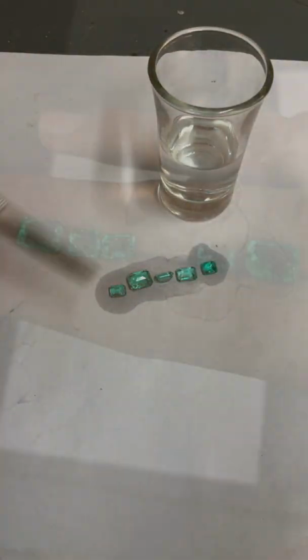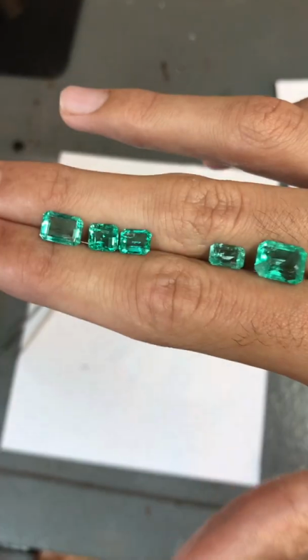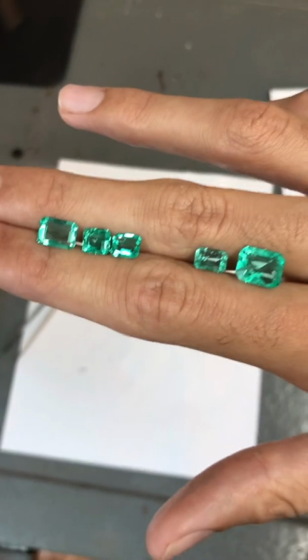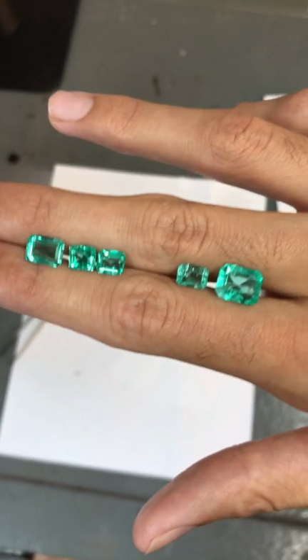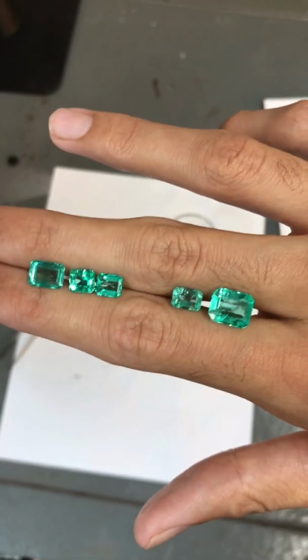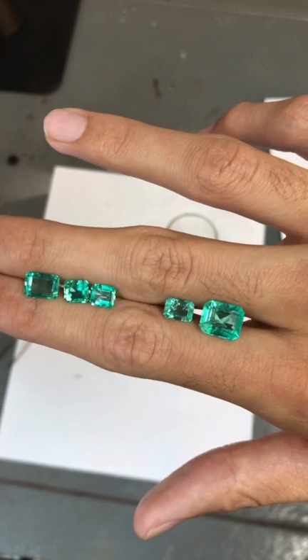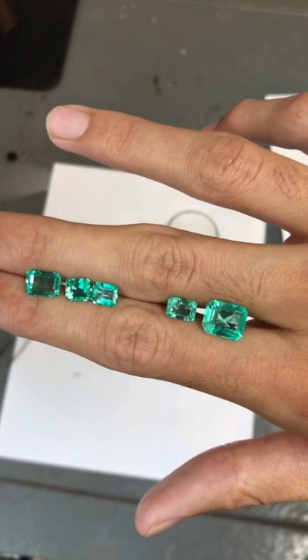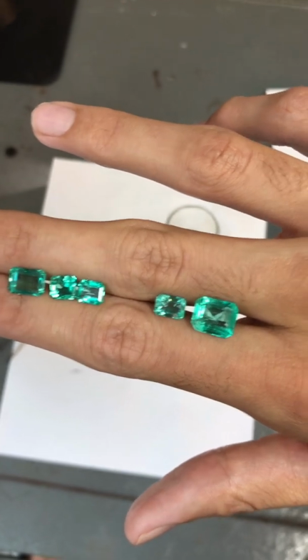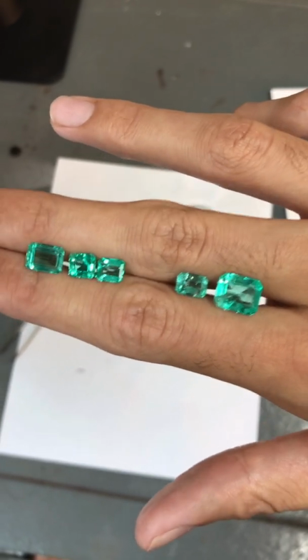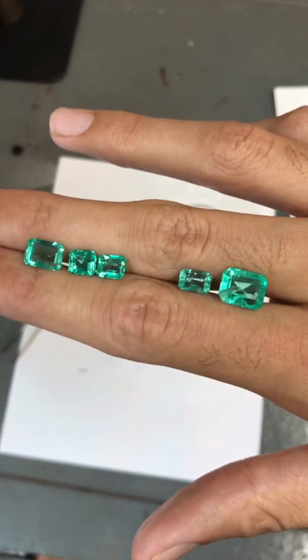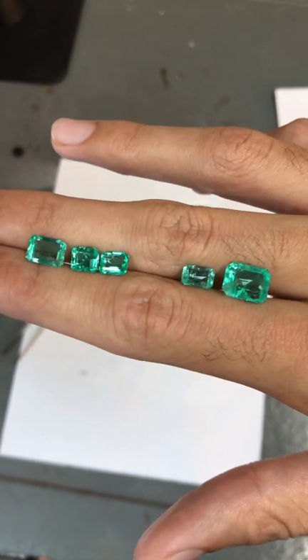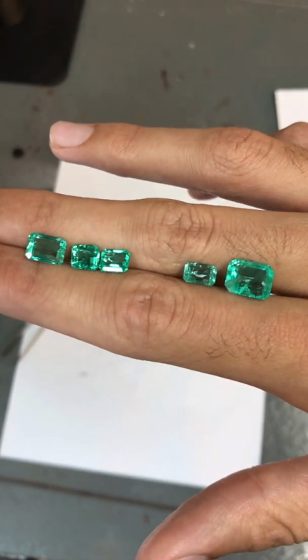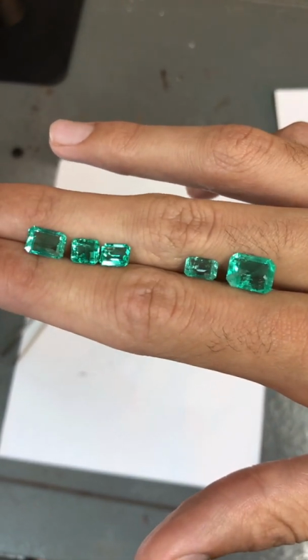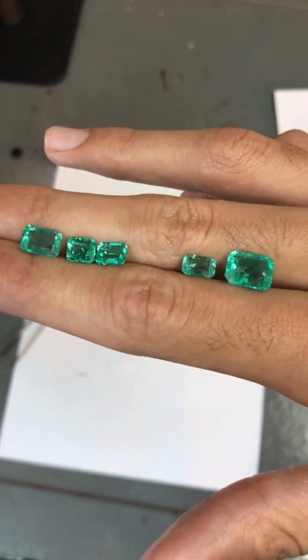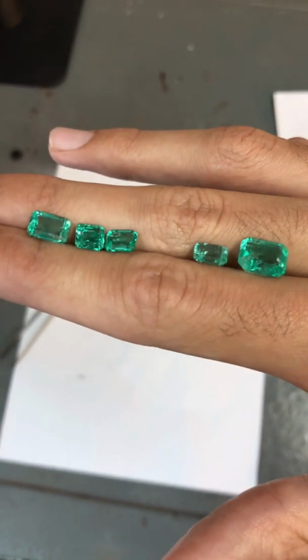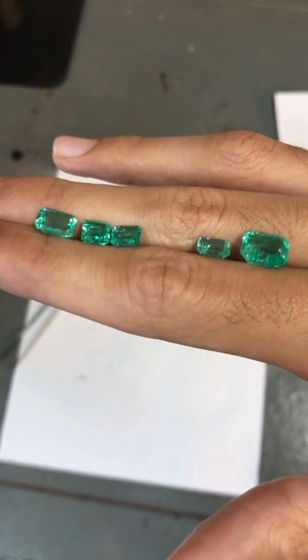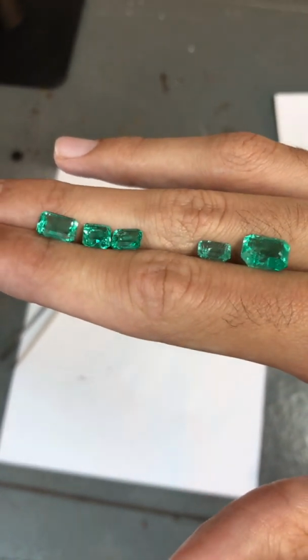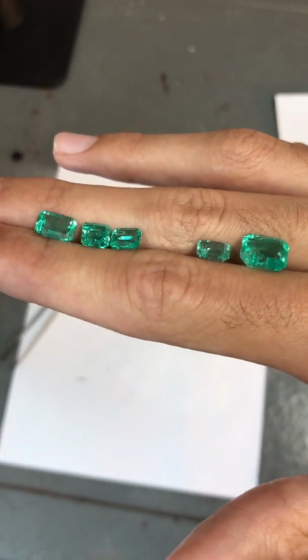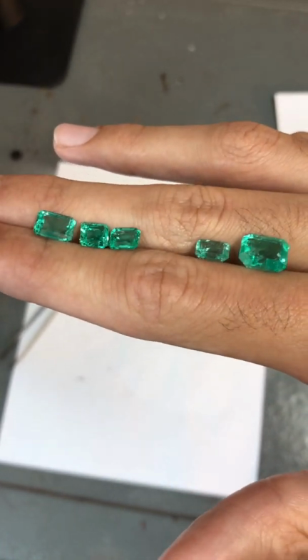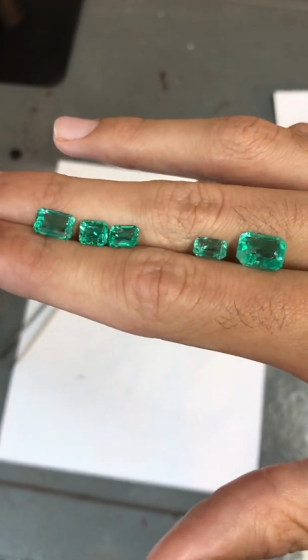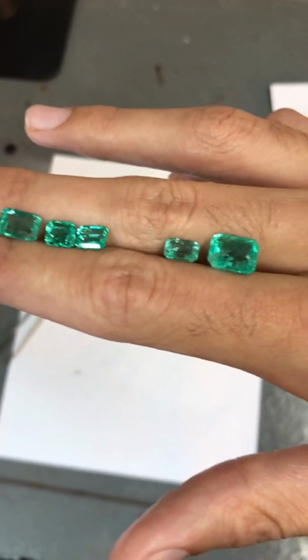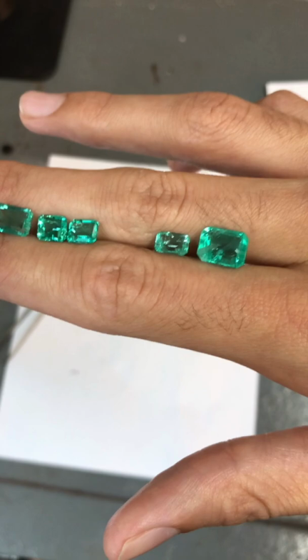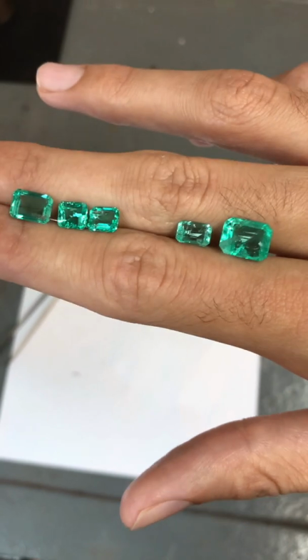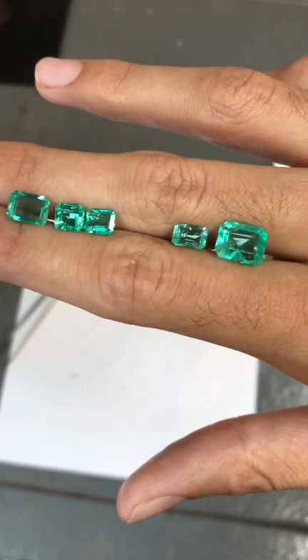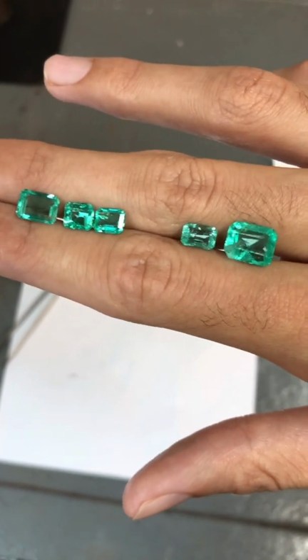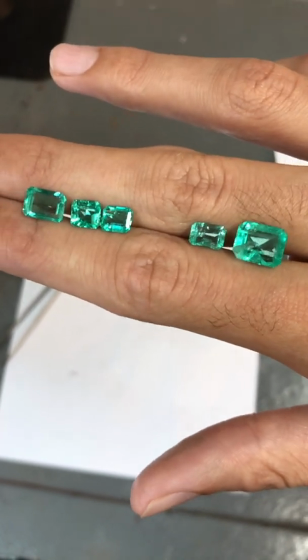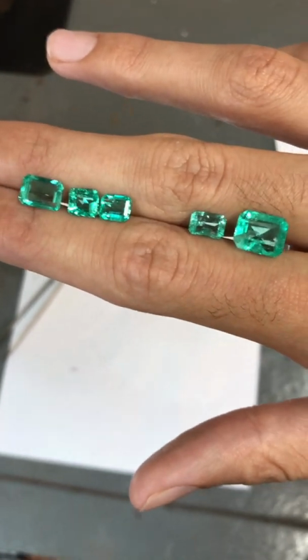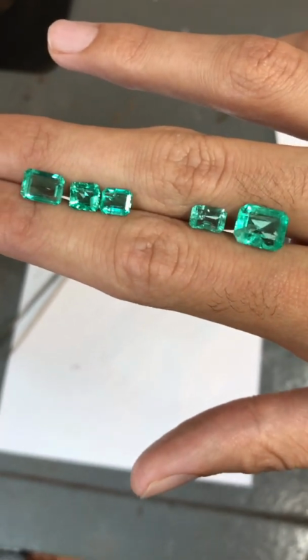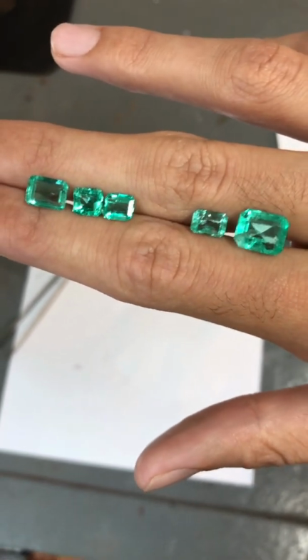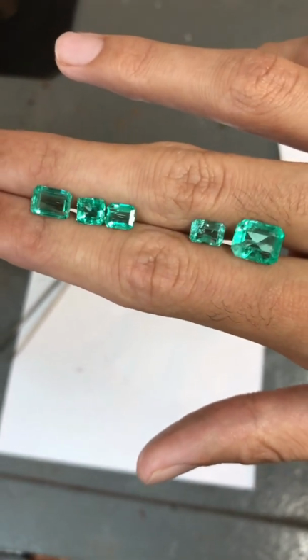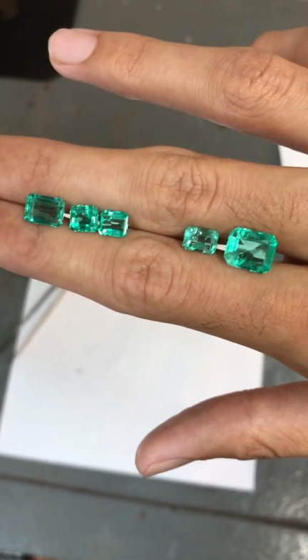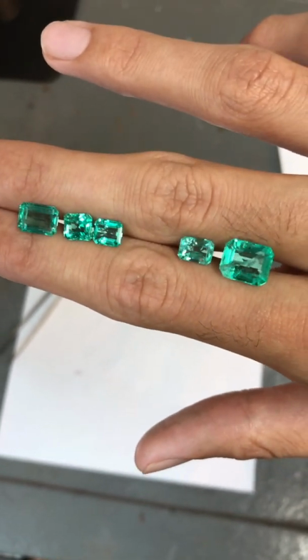So in my best judgment and opinion, I have separated the stones that seem to be filled with minor to moderate oil due to how the void's appearance has changed after acetone cleaning.